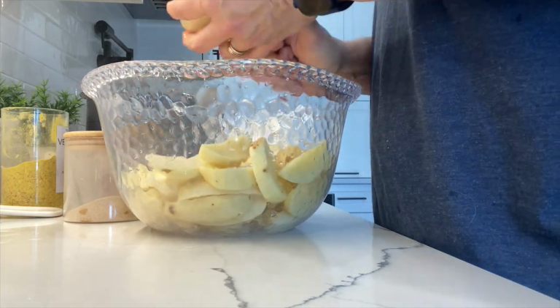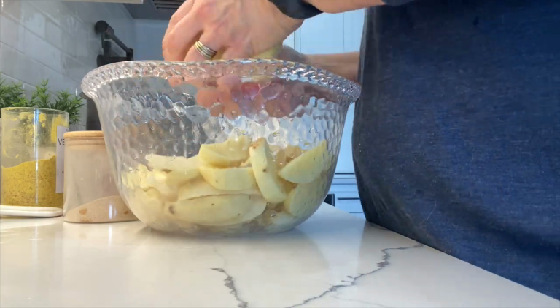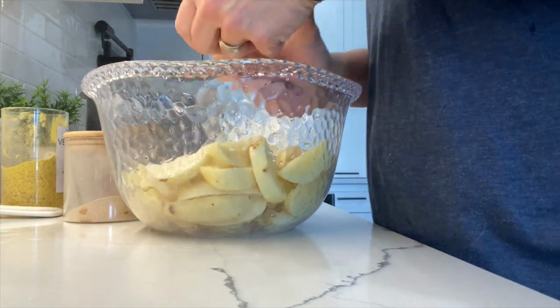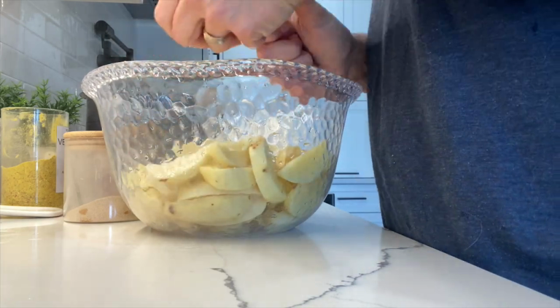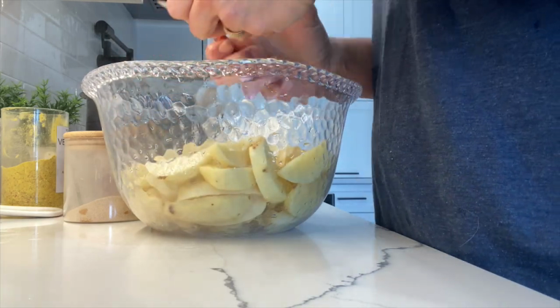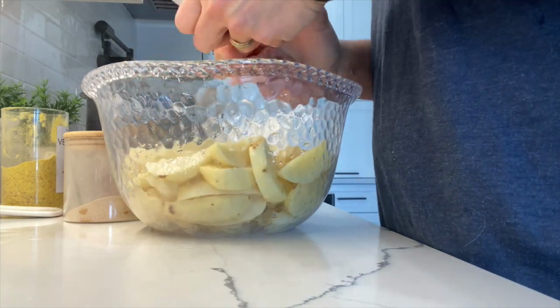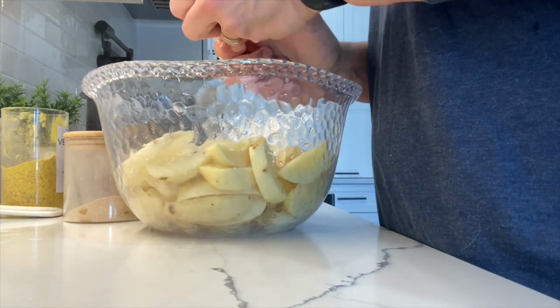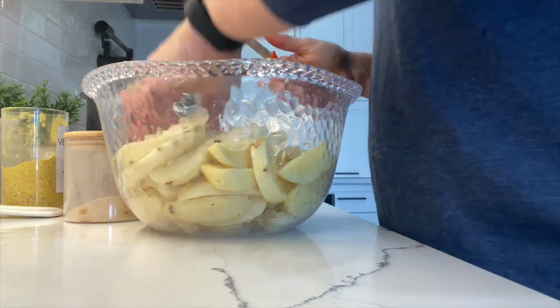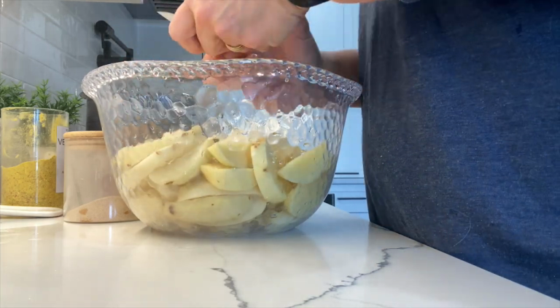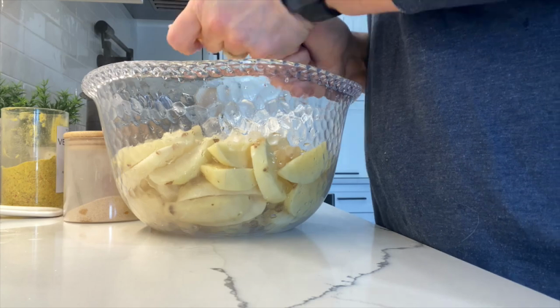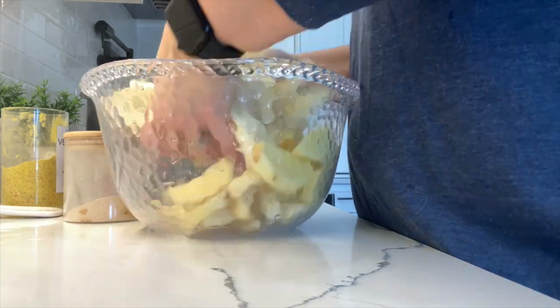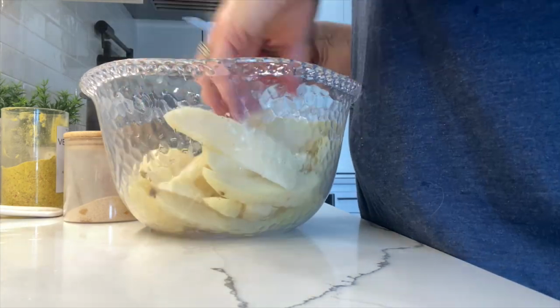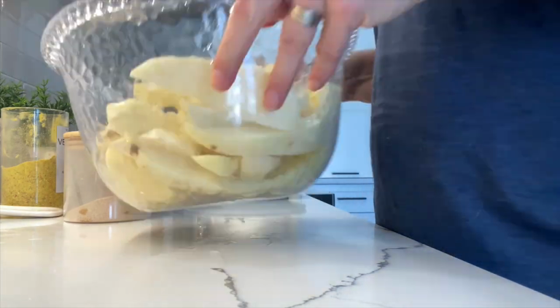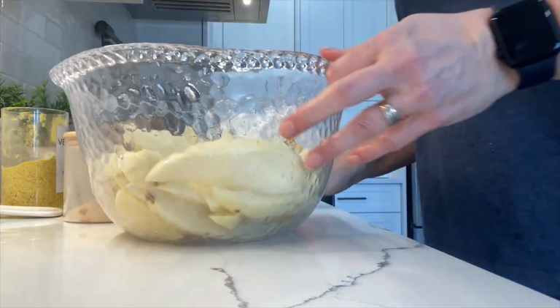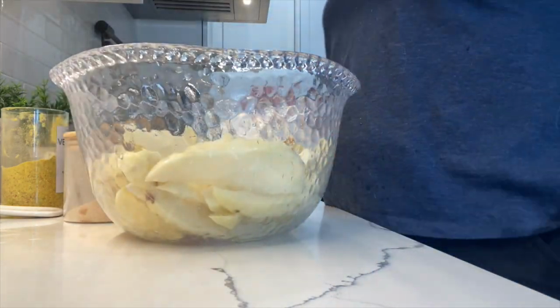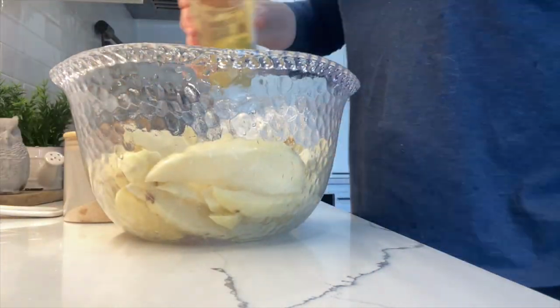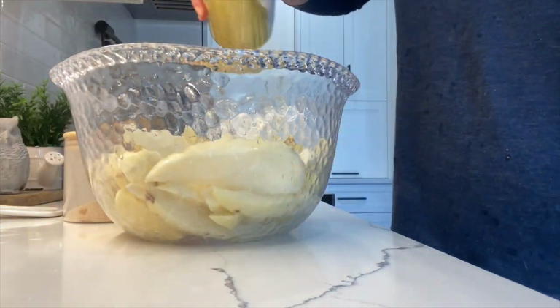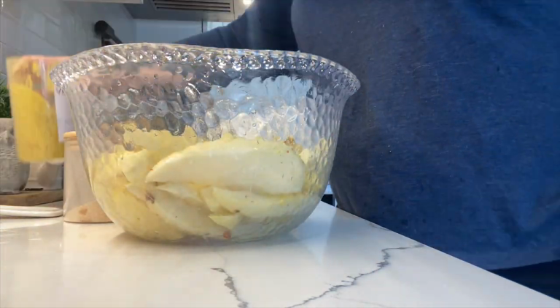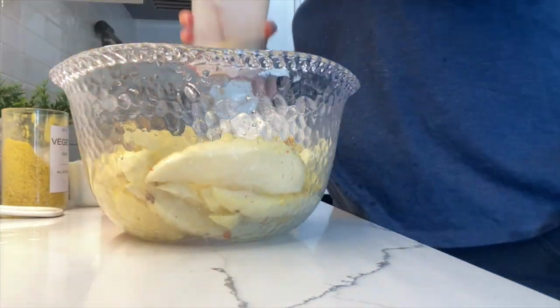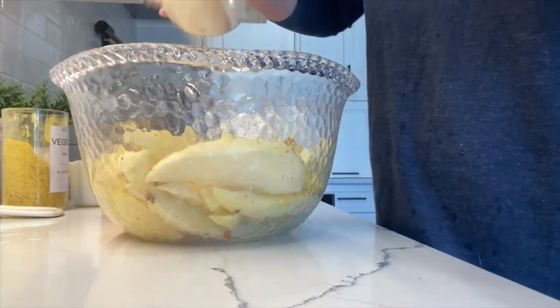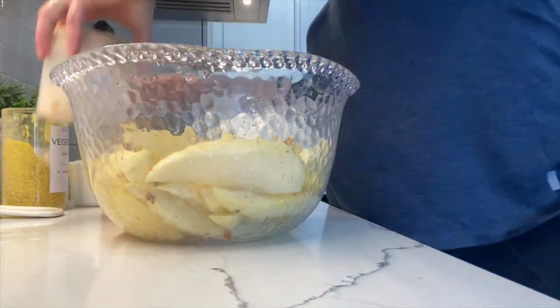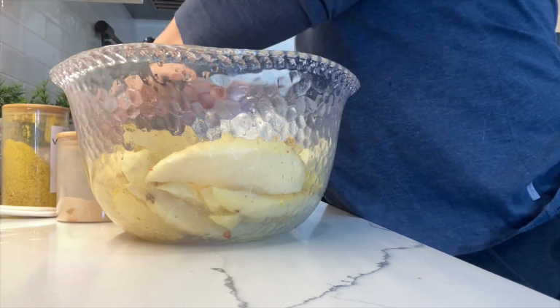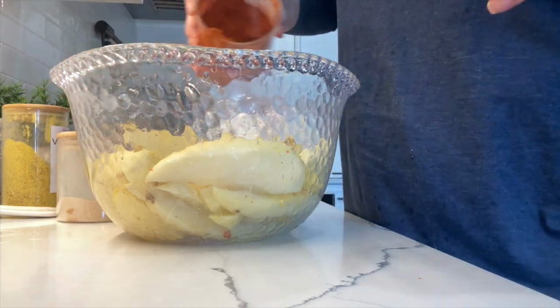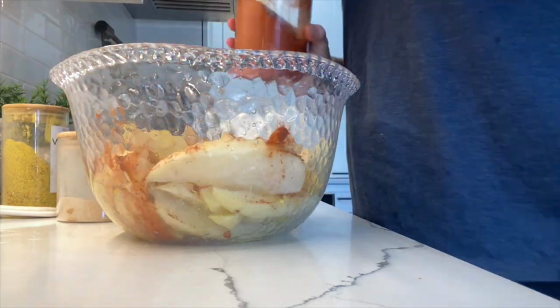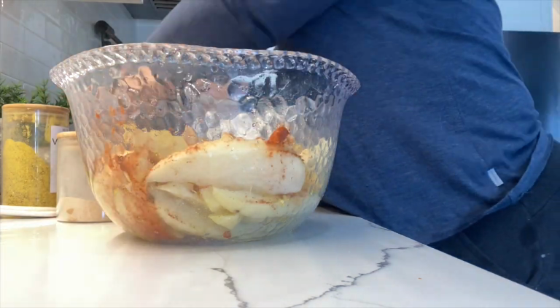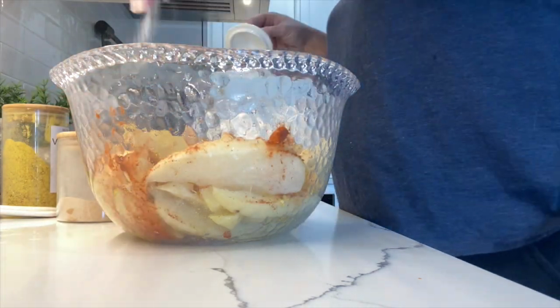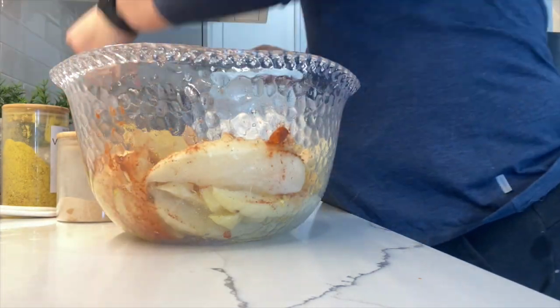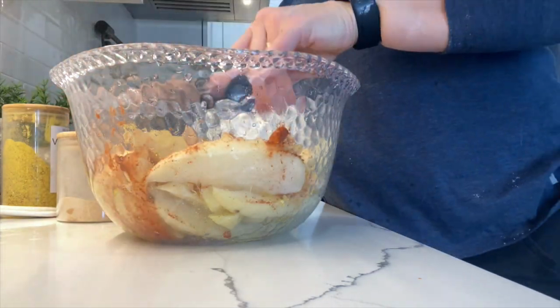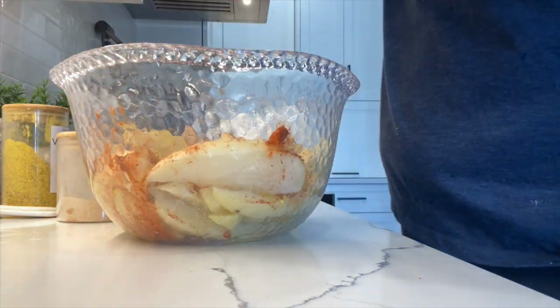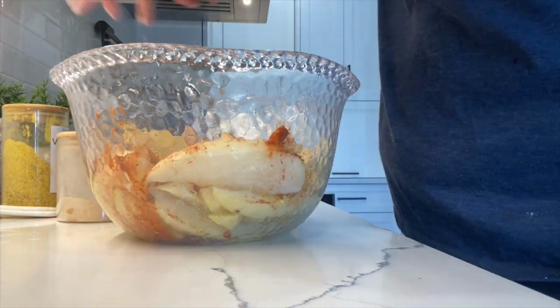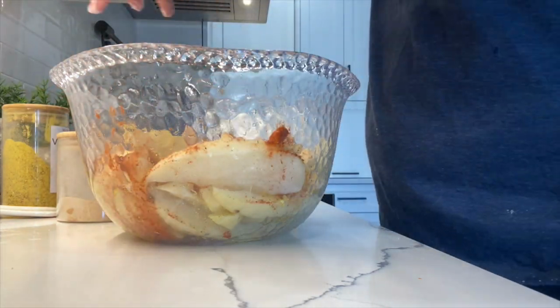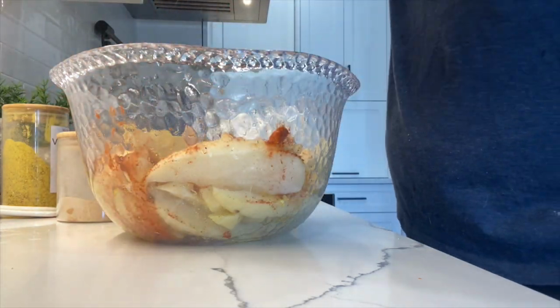I also add some parsley flakes to the potatoes, then I add some oil so that I can mix everything up and make sure all the potatoes are well coated.